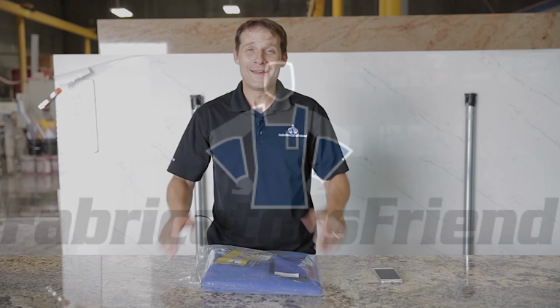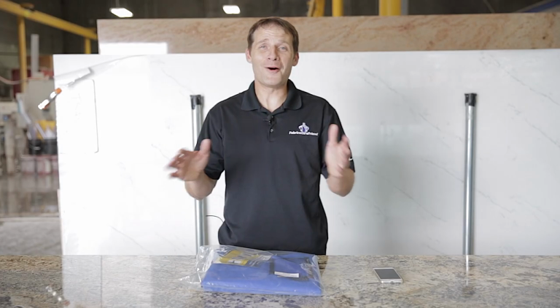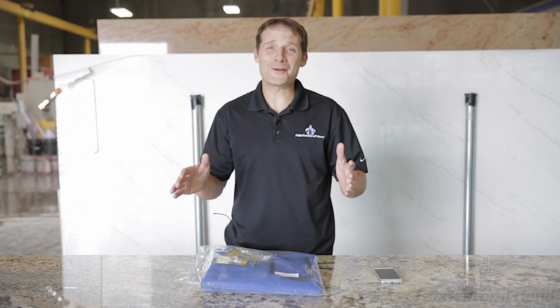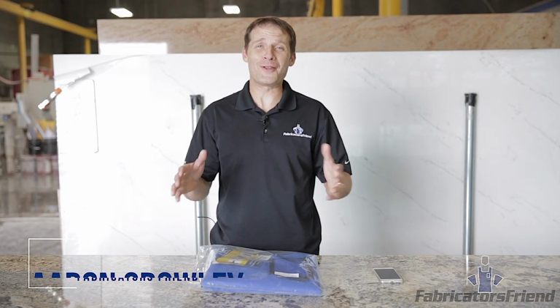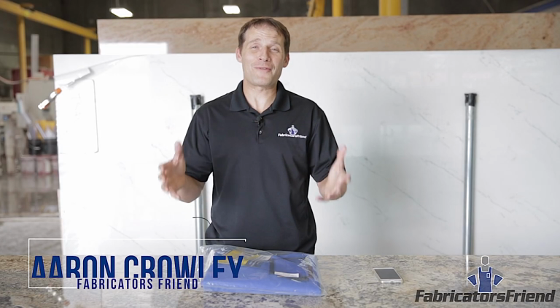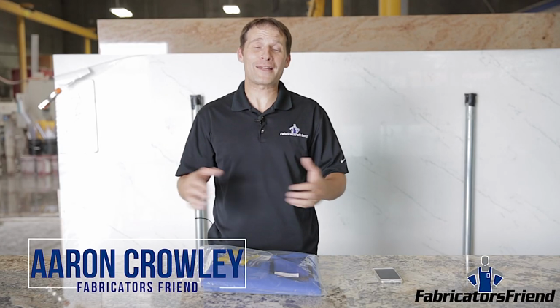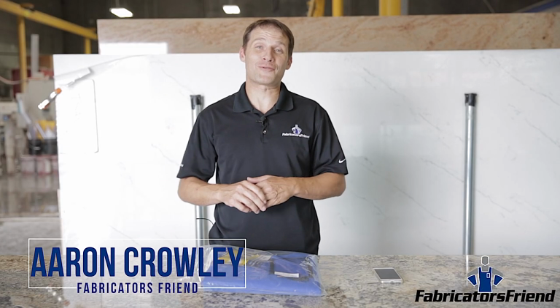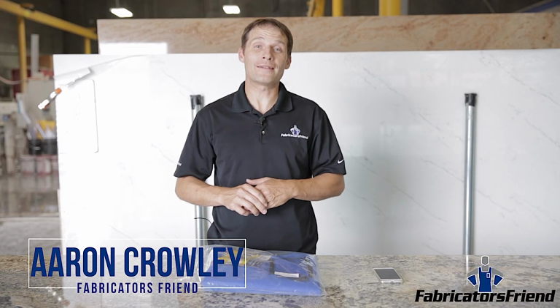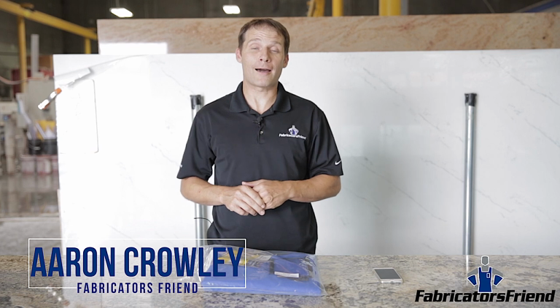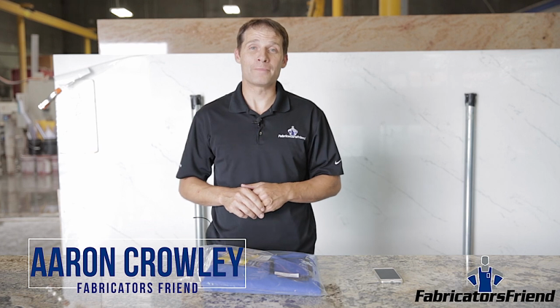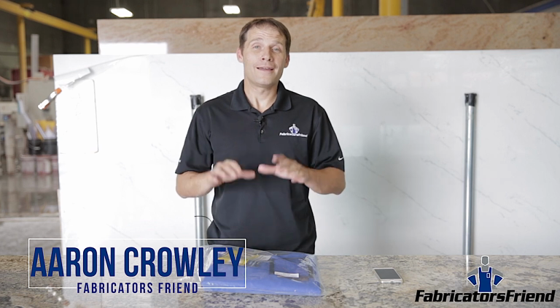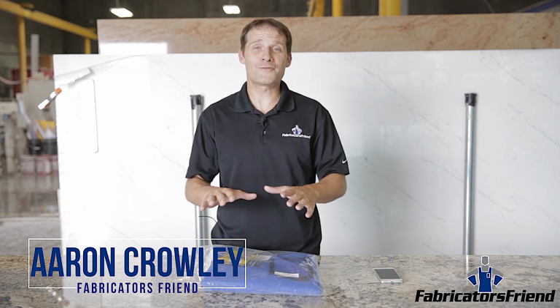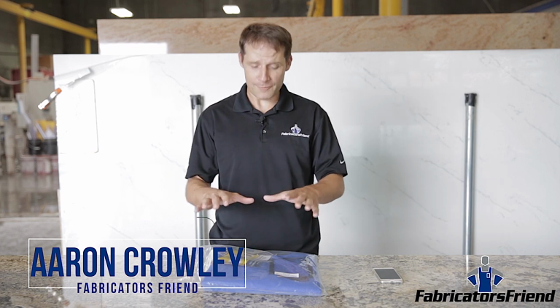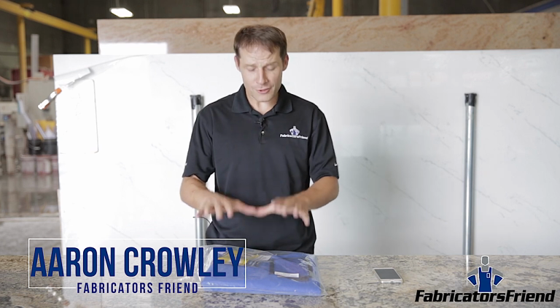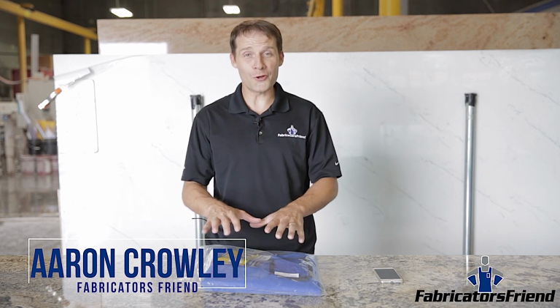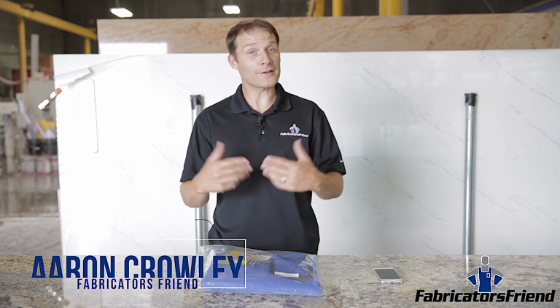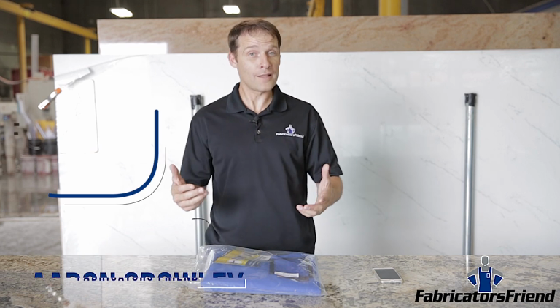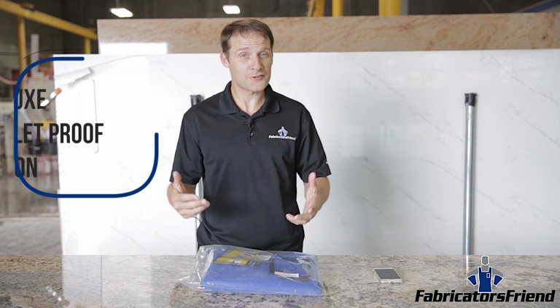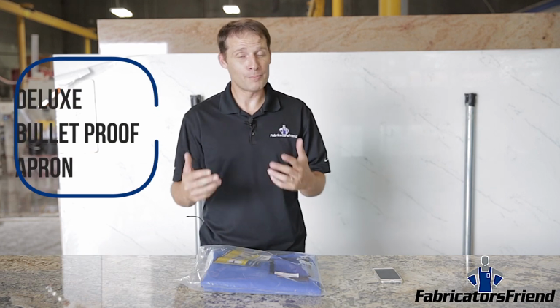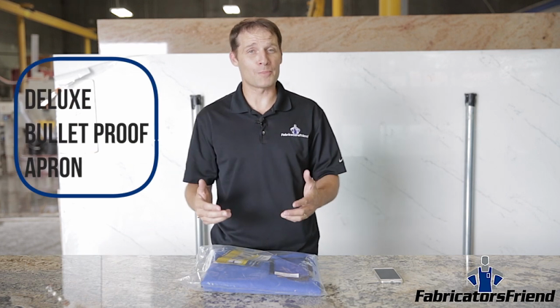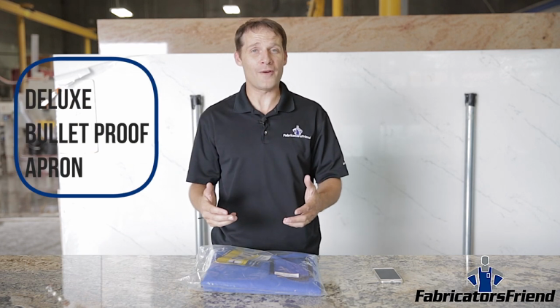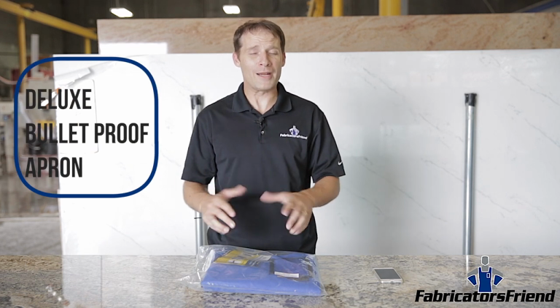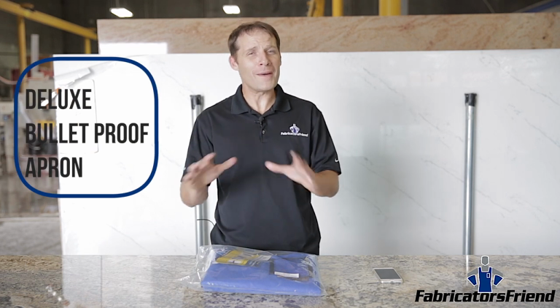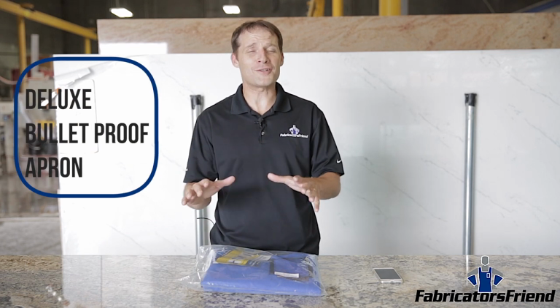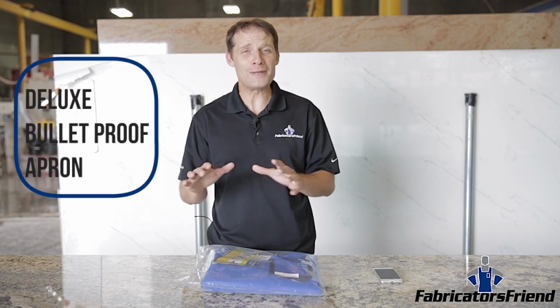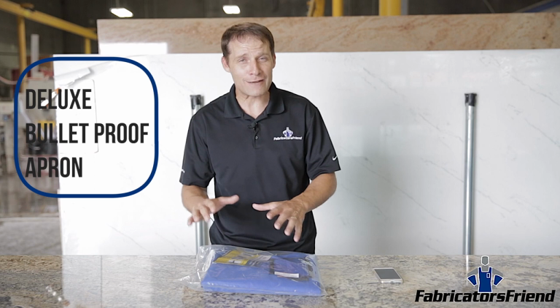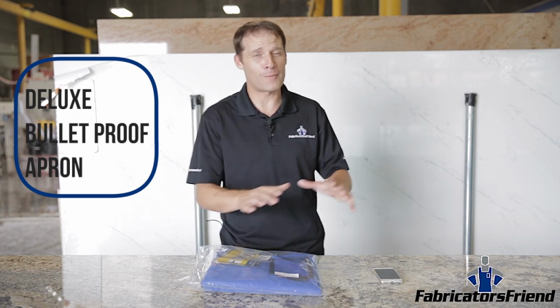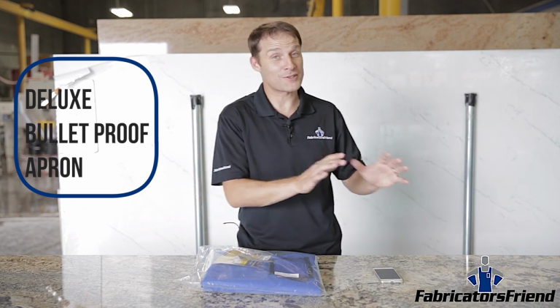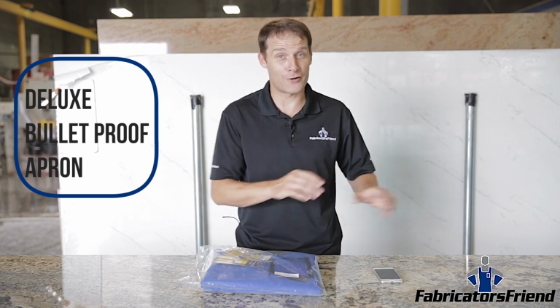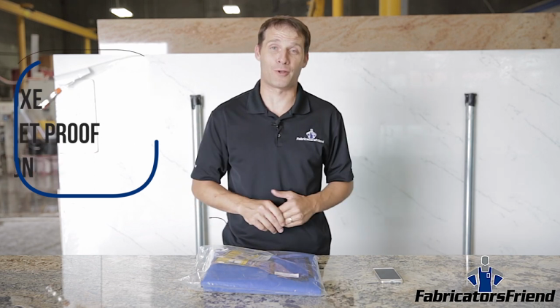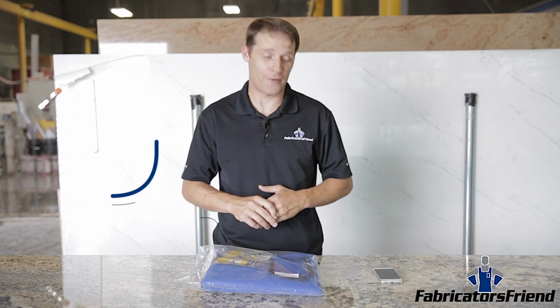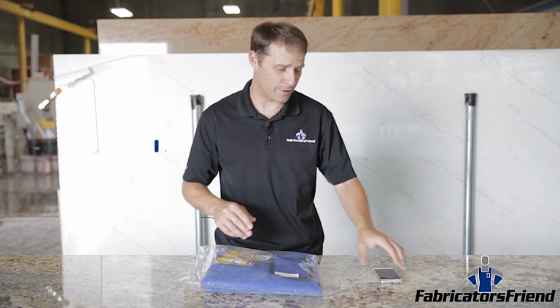Hello, I'm Aaron Crowley with FabricatorsFriend.com. In this video, I'm going to show you our deluxe bulletproof apron and what makes it unique from our standard bulletproof apron.